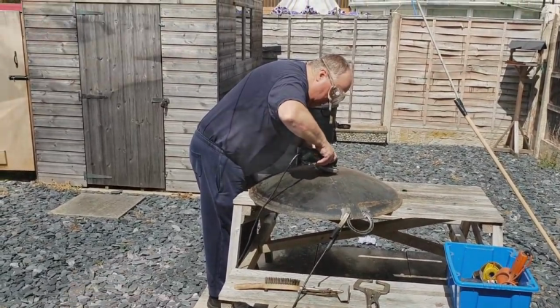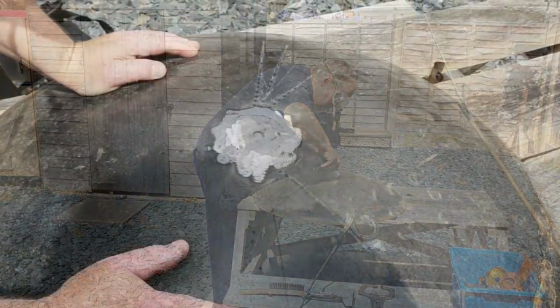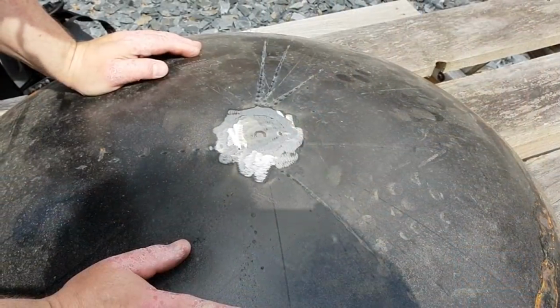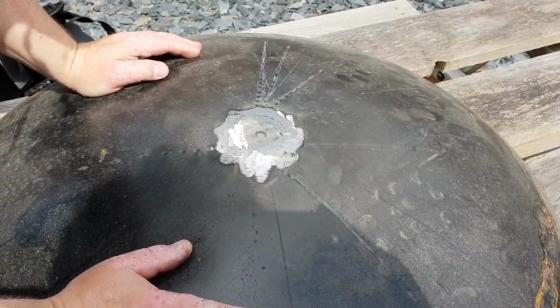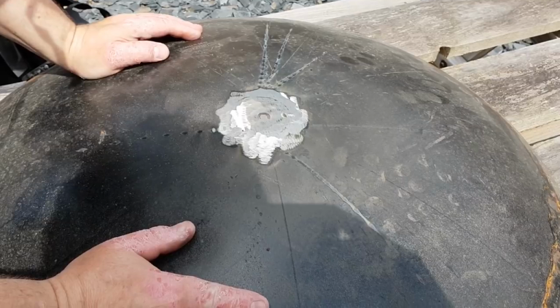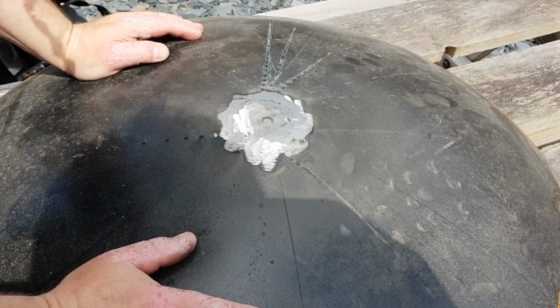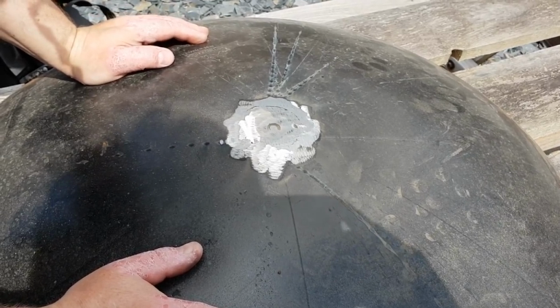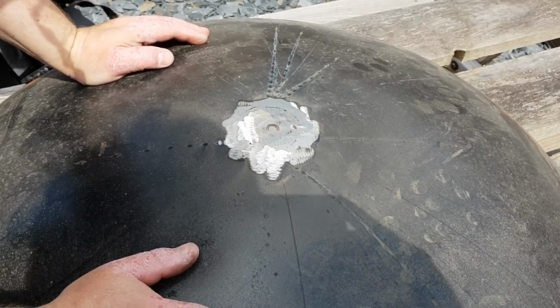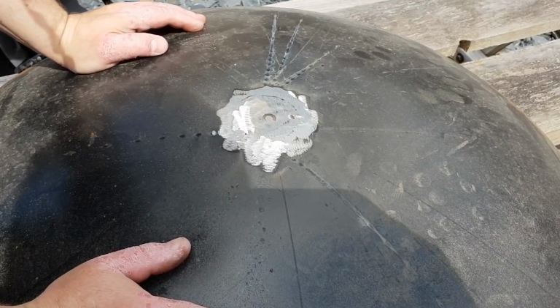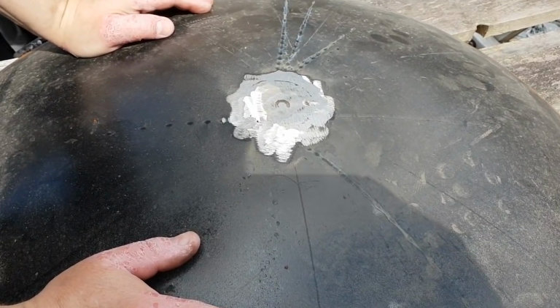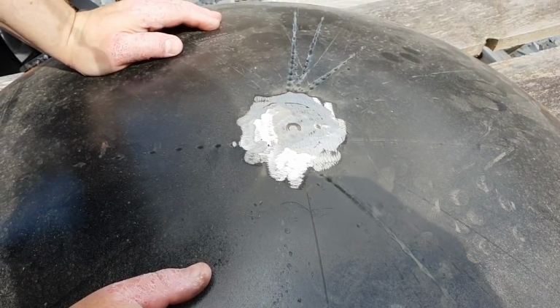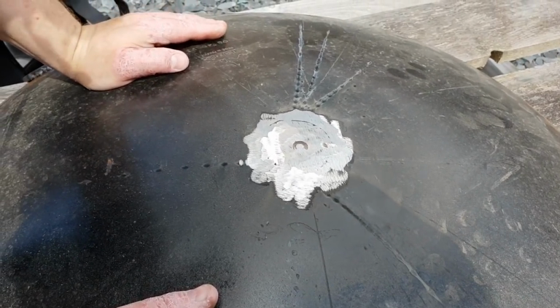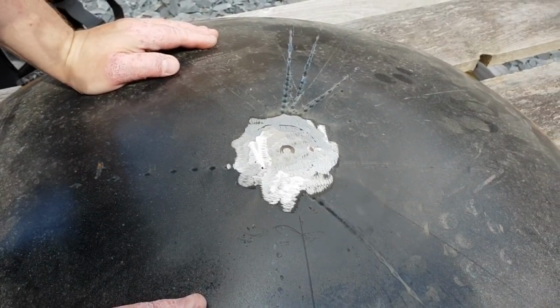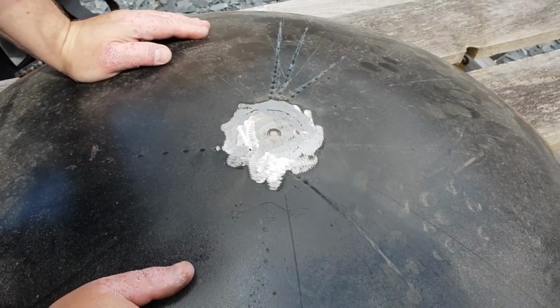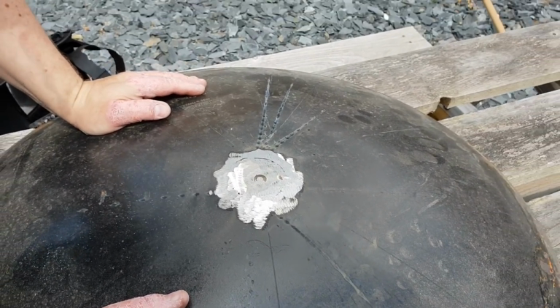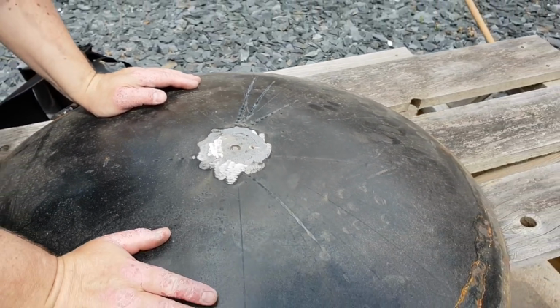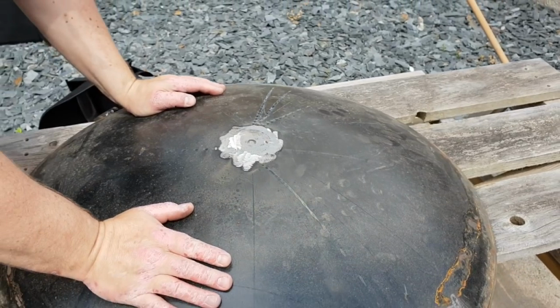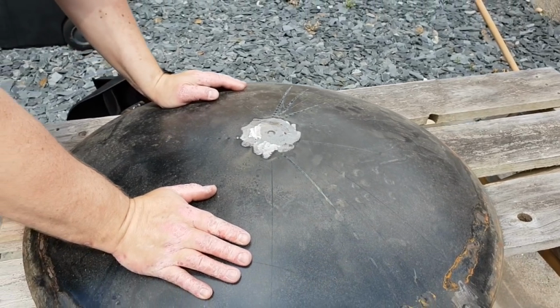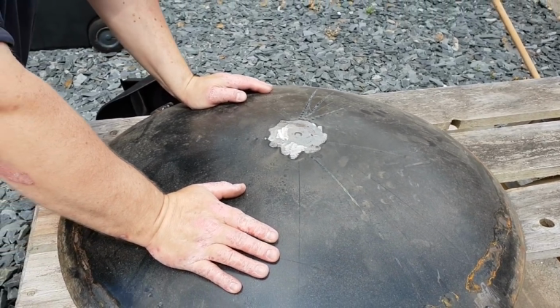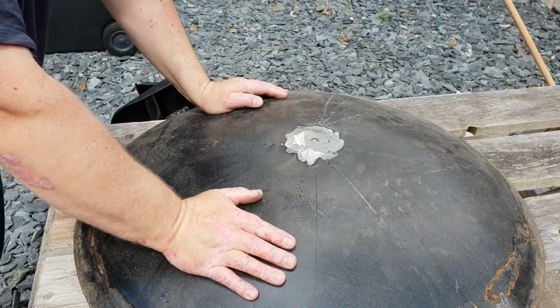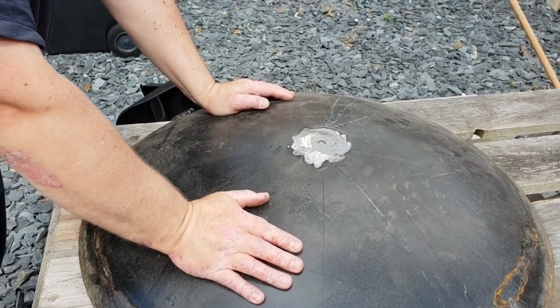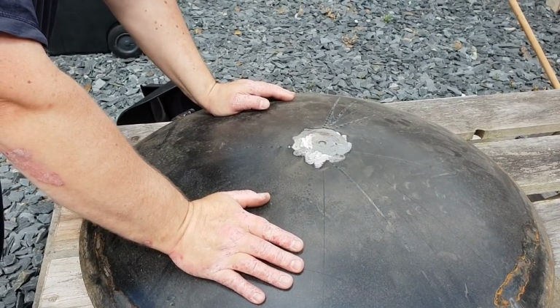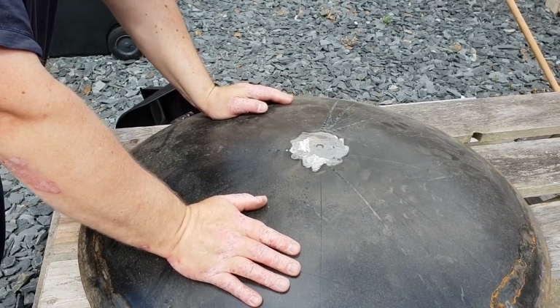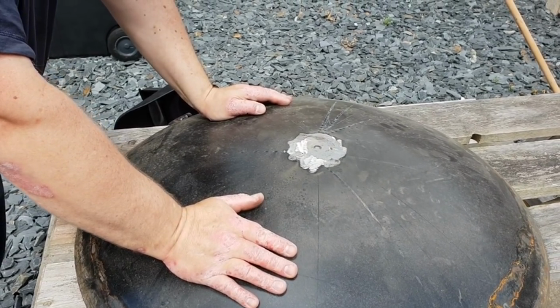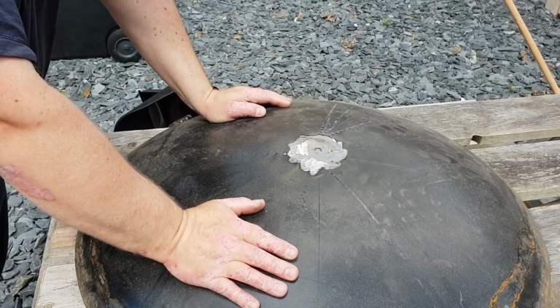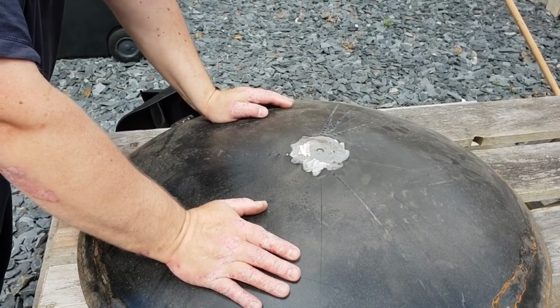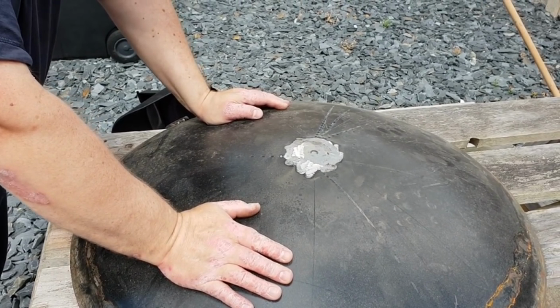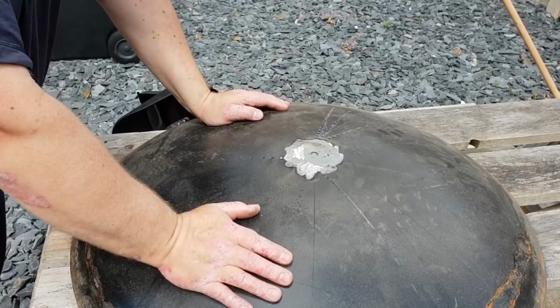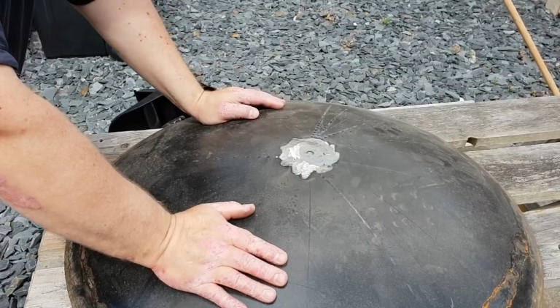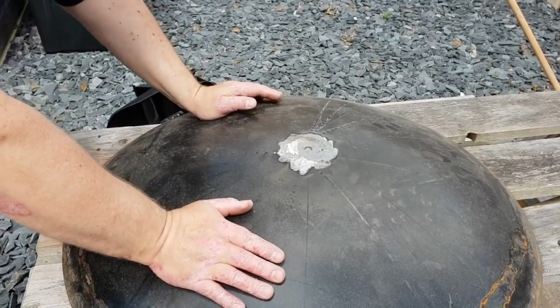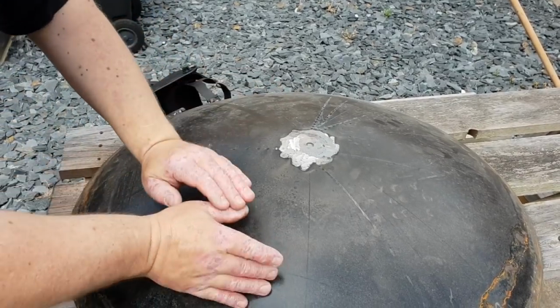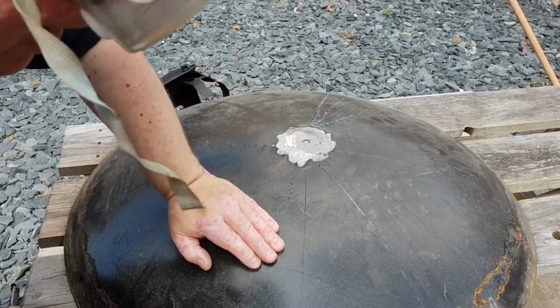So we'll go to the other side and tack it up there. The chances are it might have penetrated enough as is, but we'll see — it'll probably need doing from the other side.